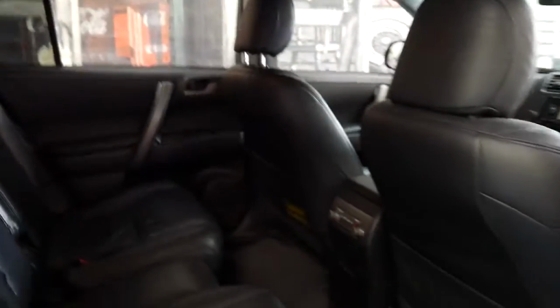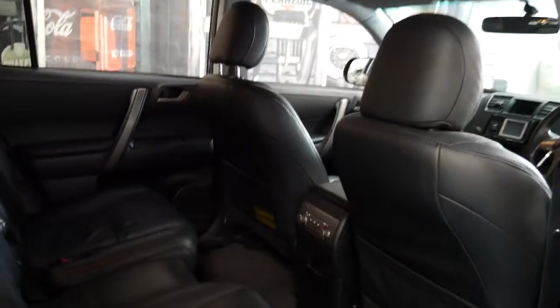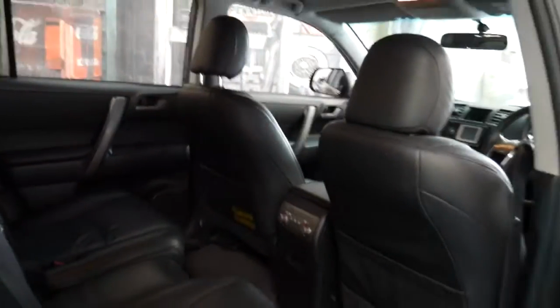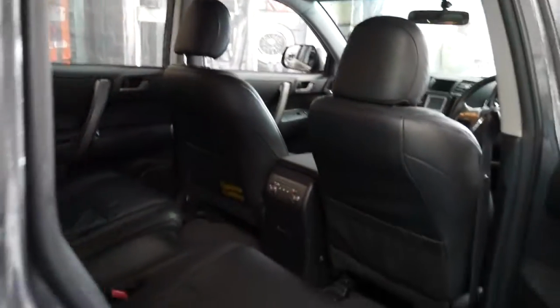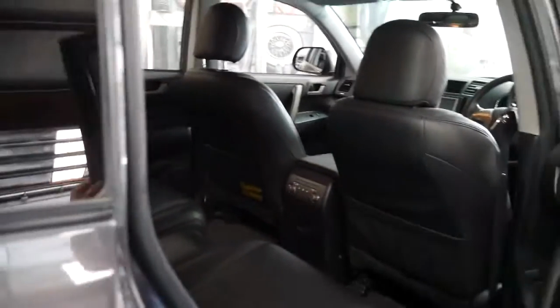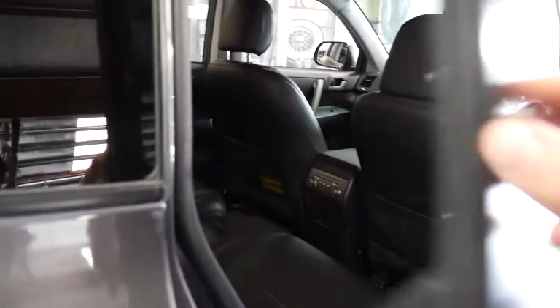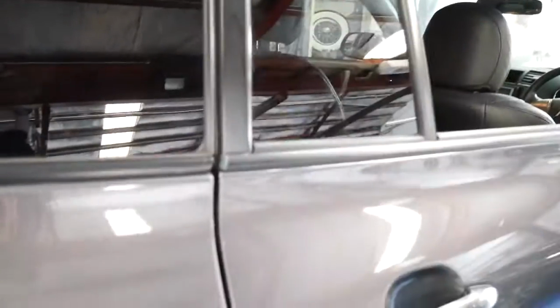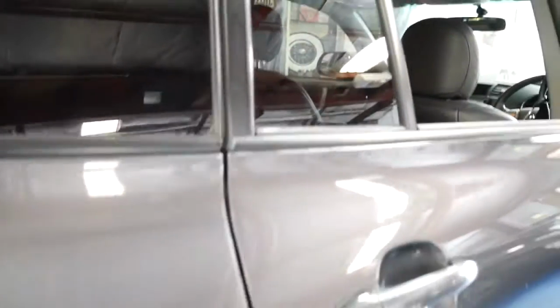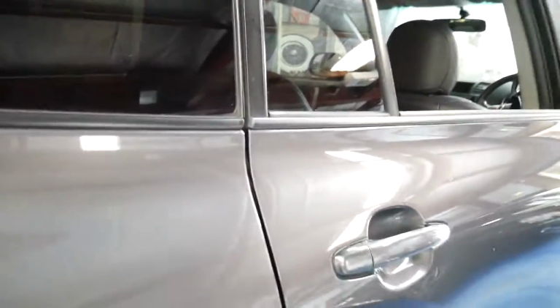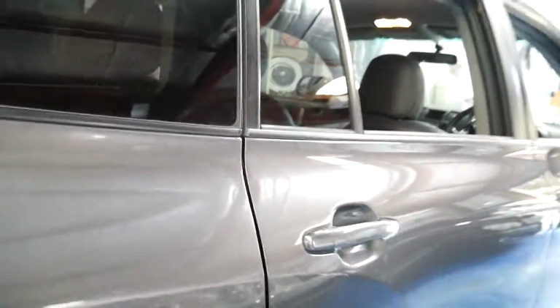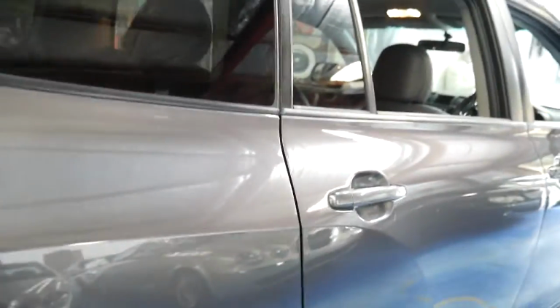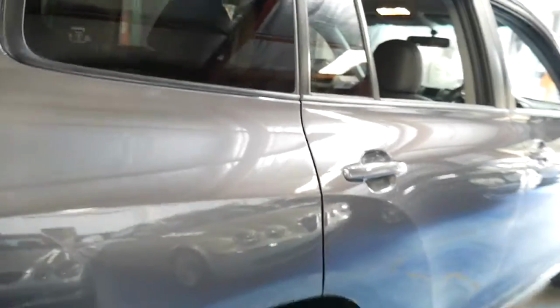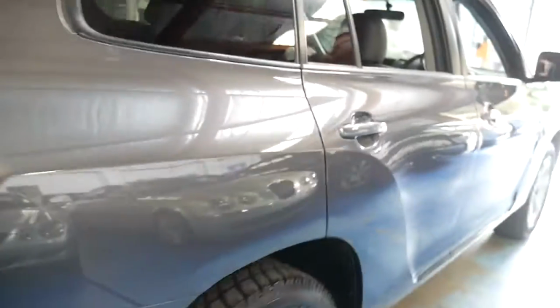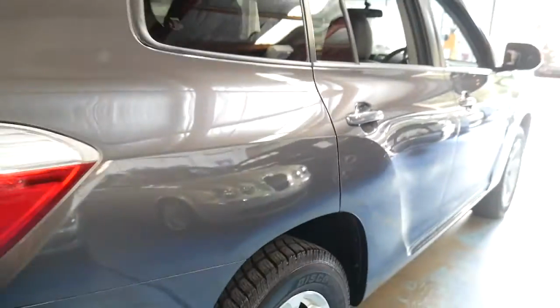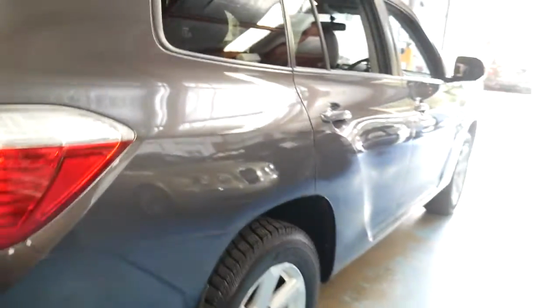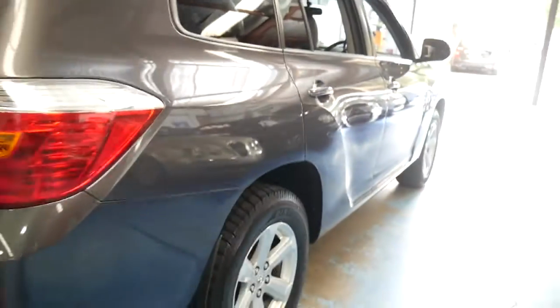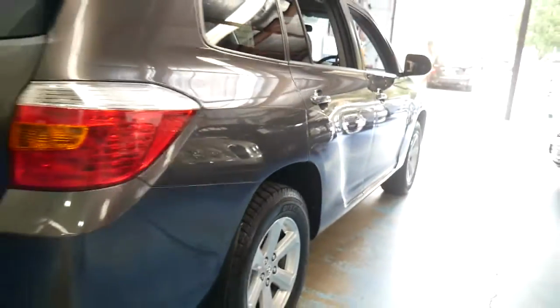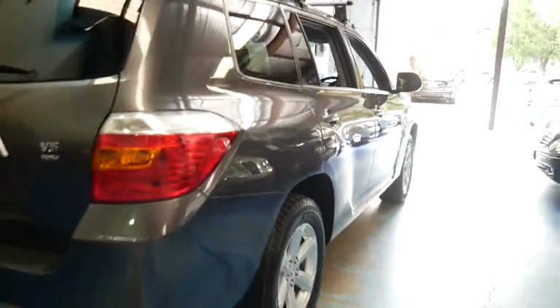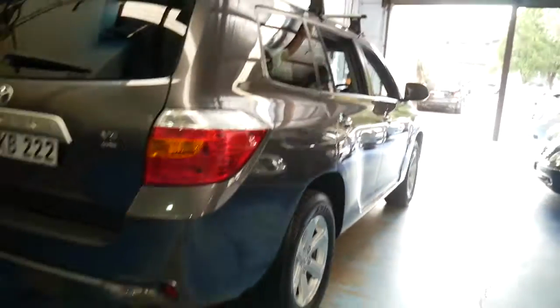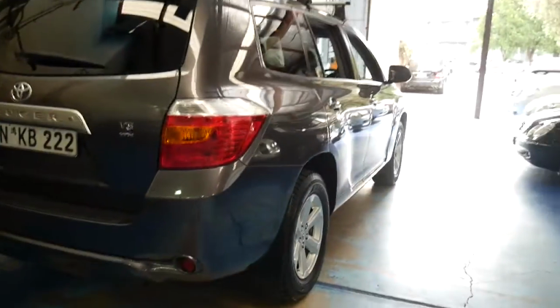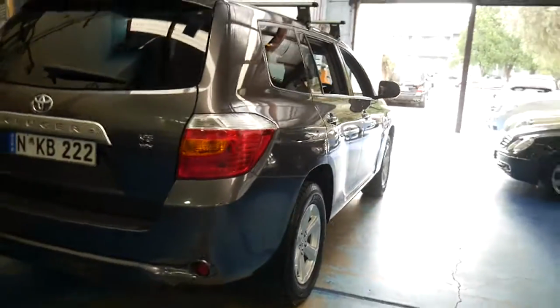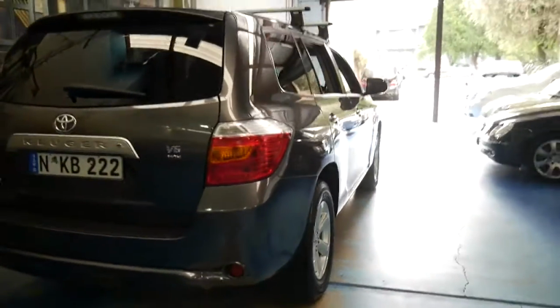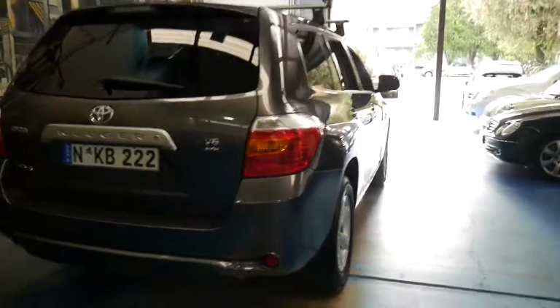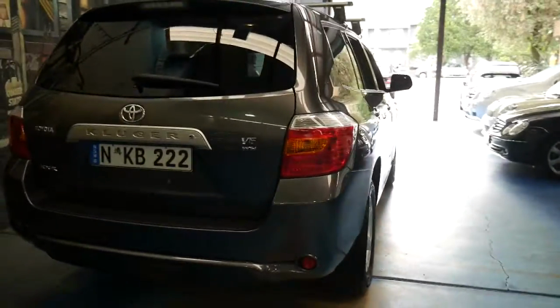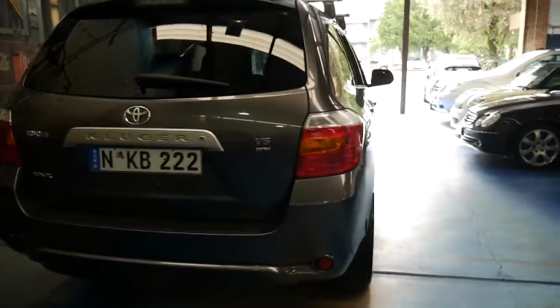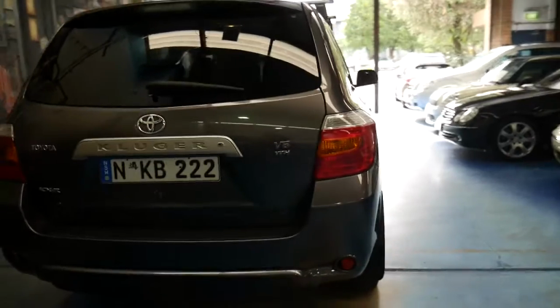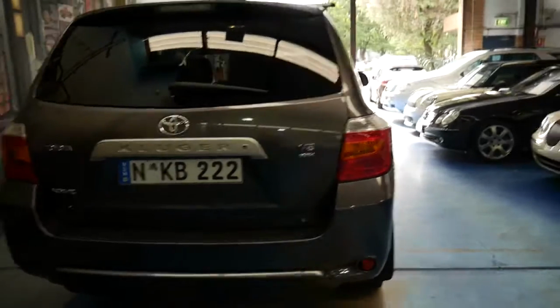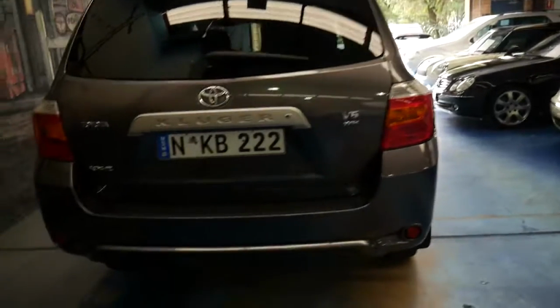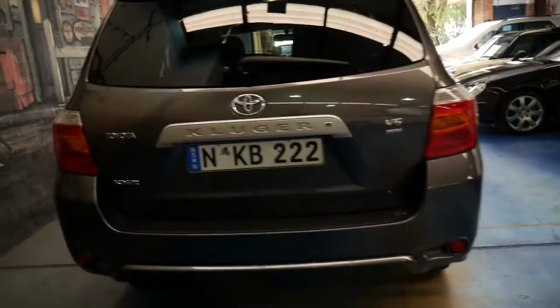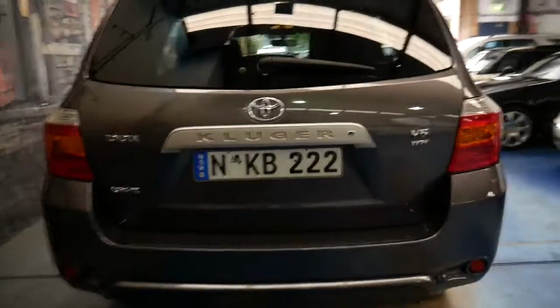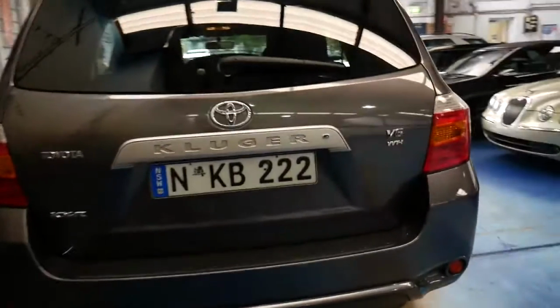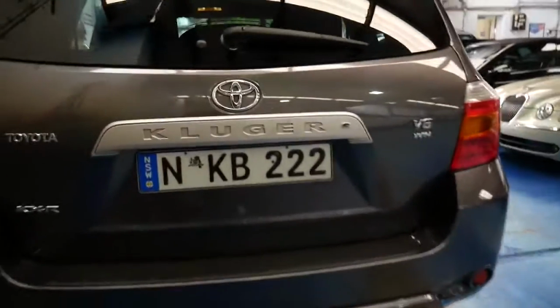I think these represent excellent value and I think we all know how reliable Toyotas are. It's a KXR model, which is probably why it's got so much gear in it.